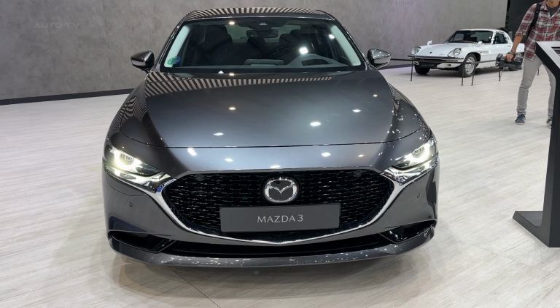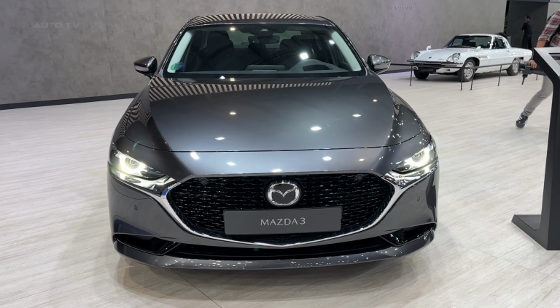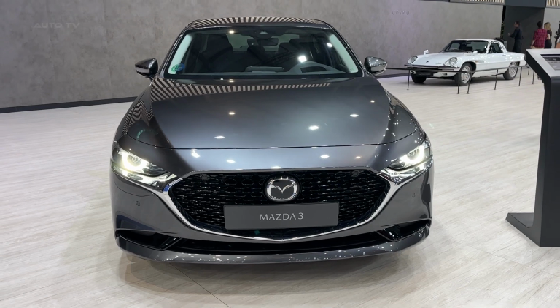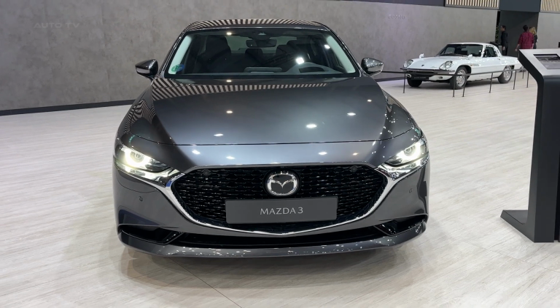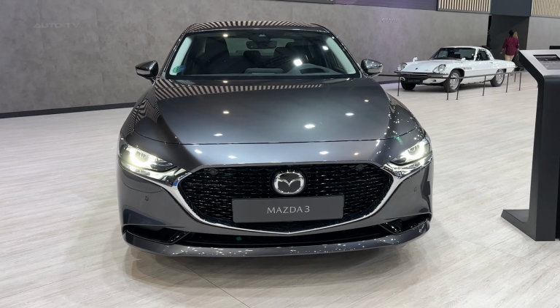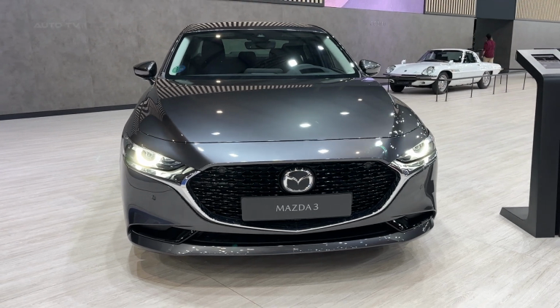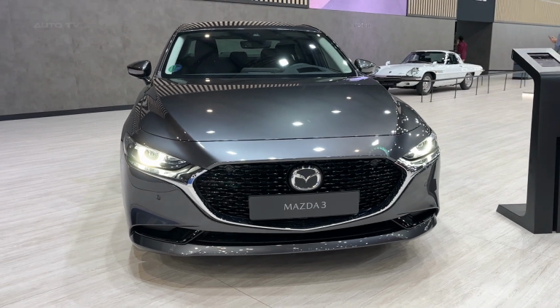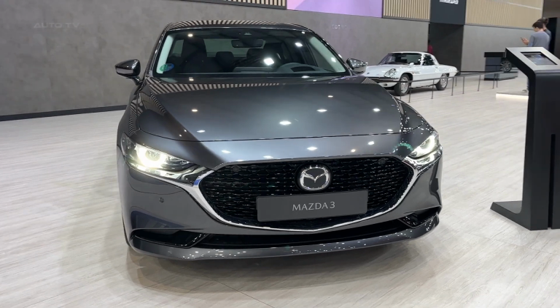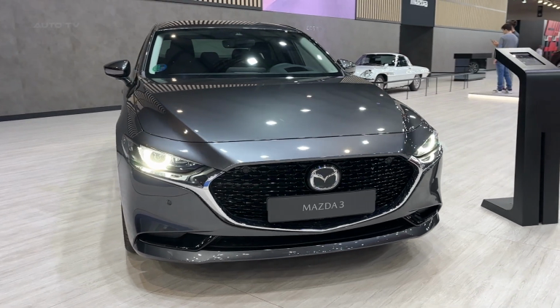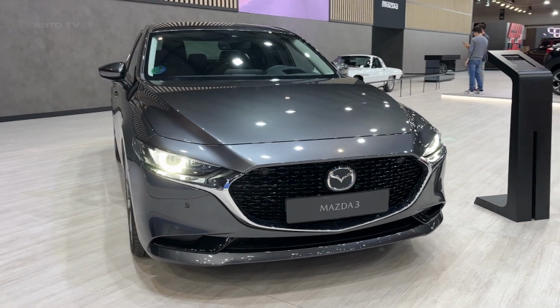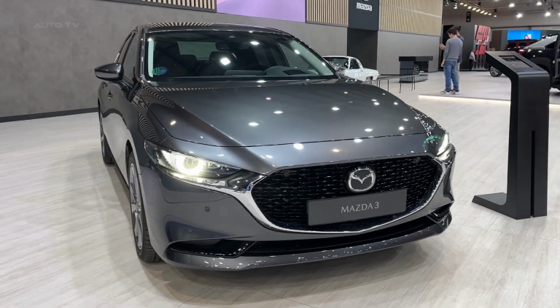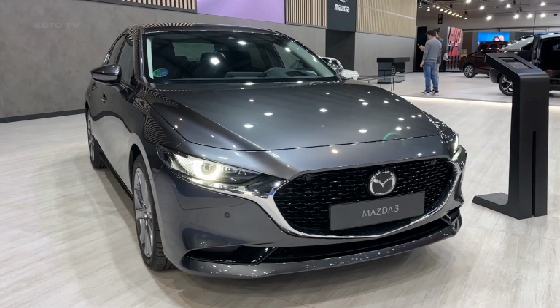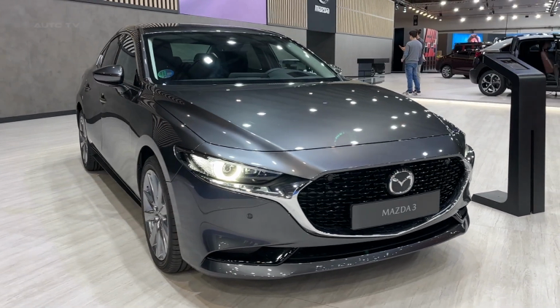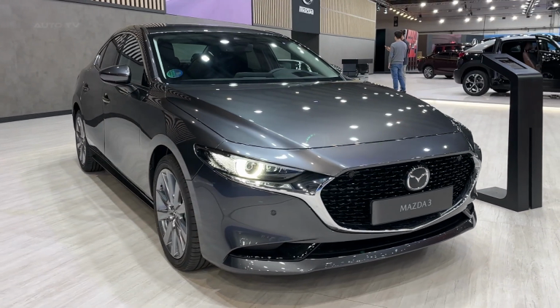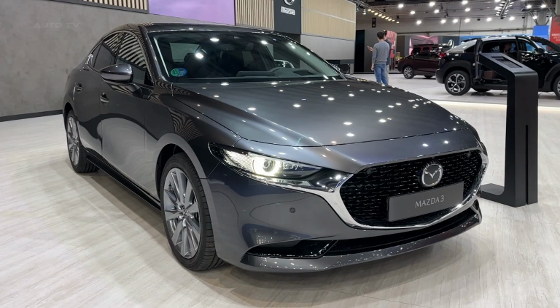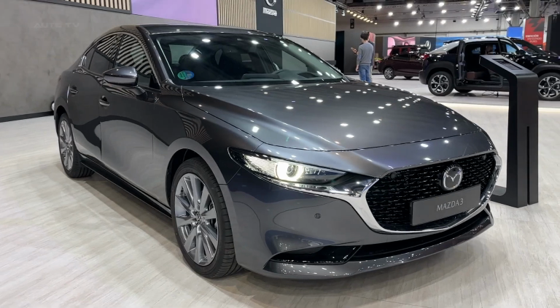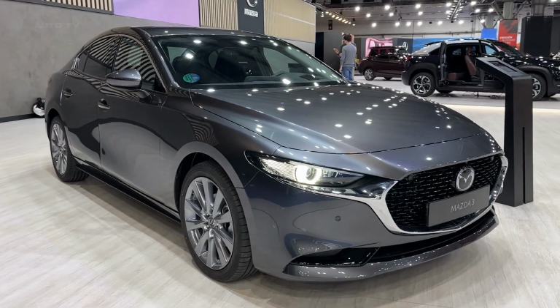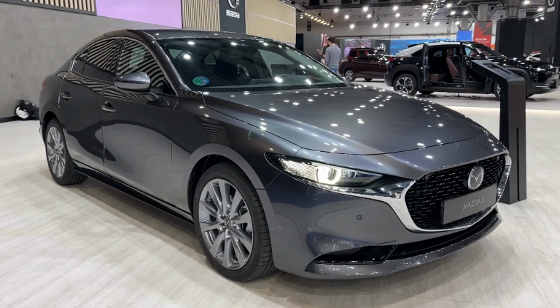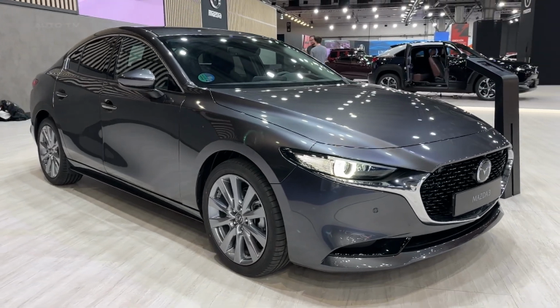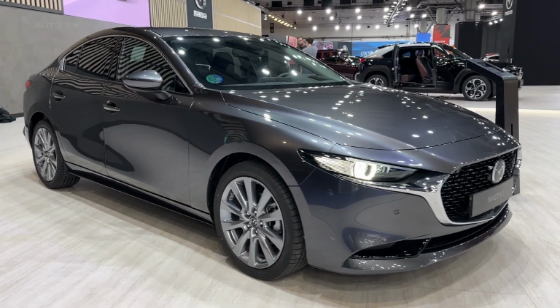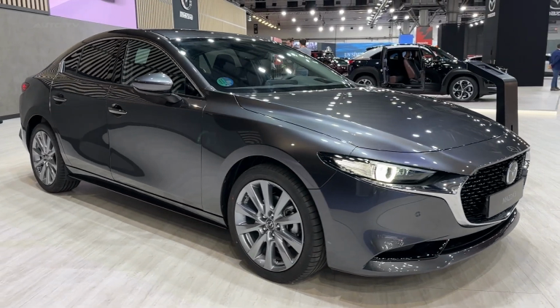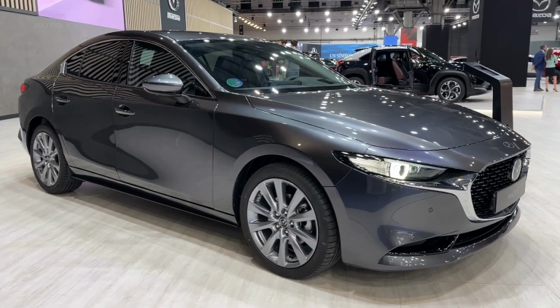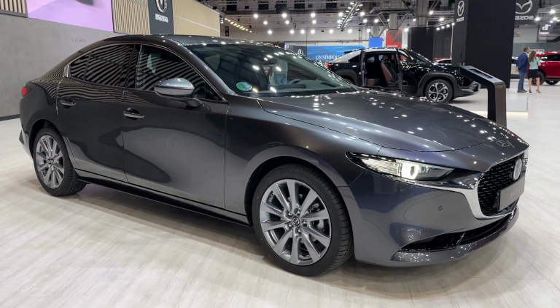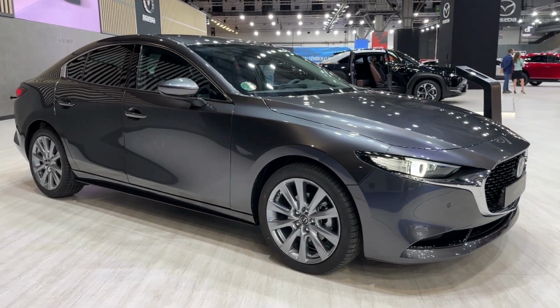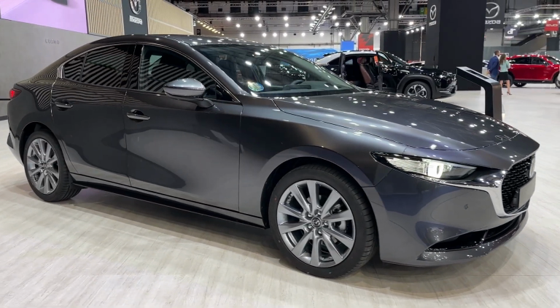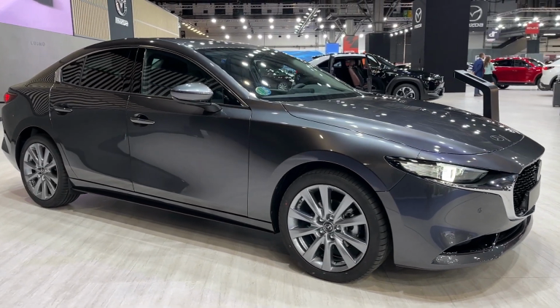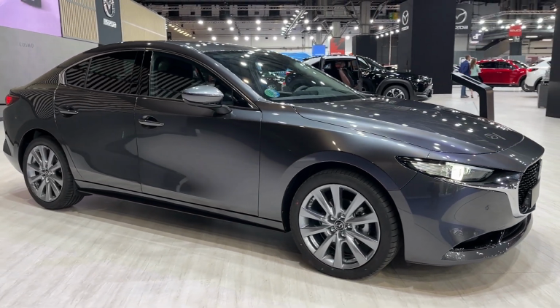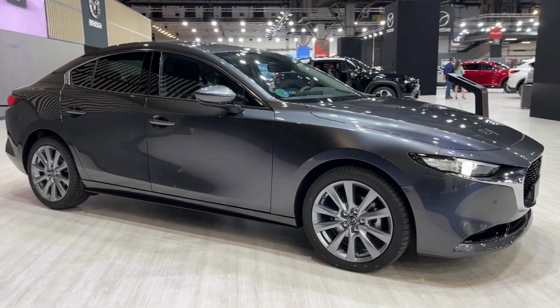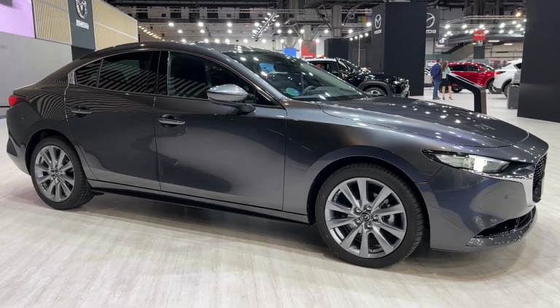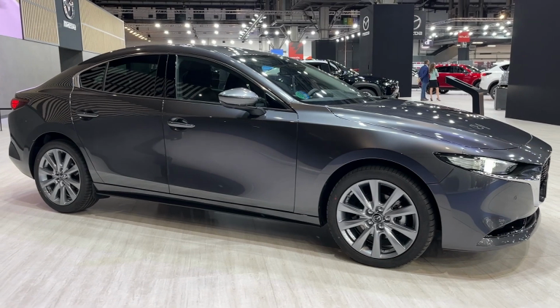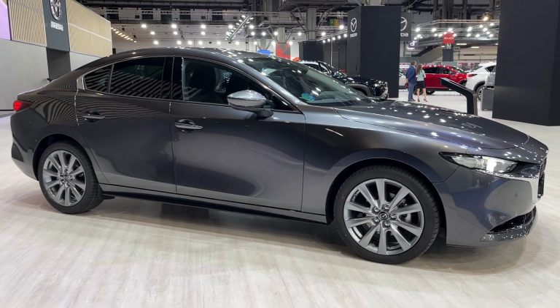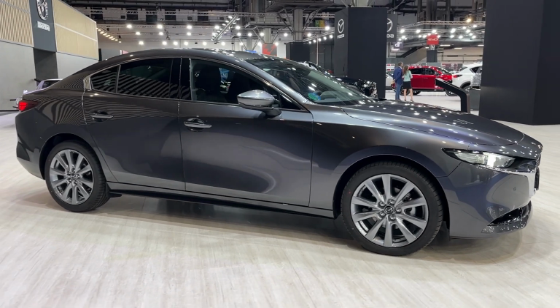Mazda brought a host of improvements to the Mazda 3 sedan that accentuate its position as a leader in the compact car segment. The vehicle combines an appealing design with outstanding performance and high-end features.